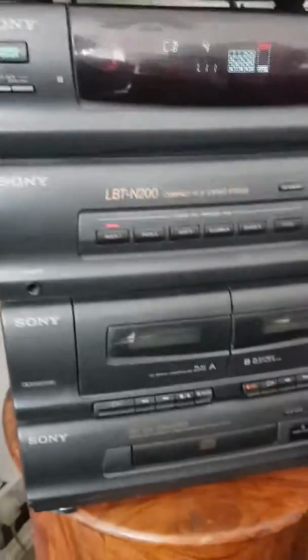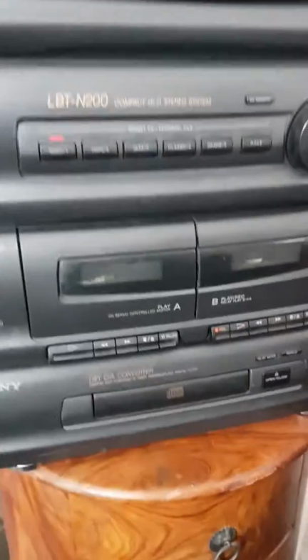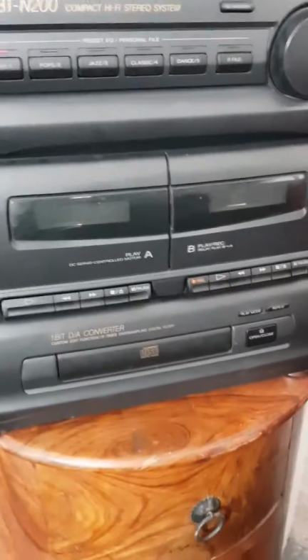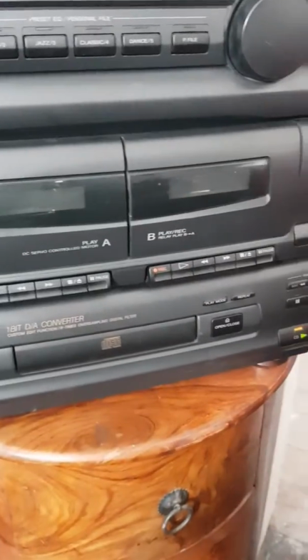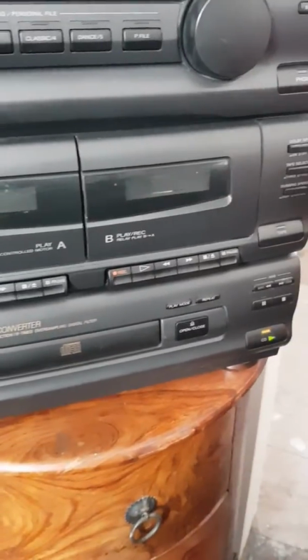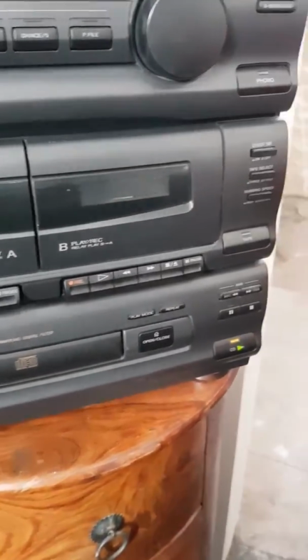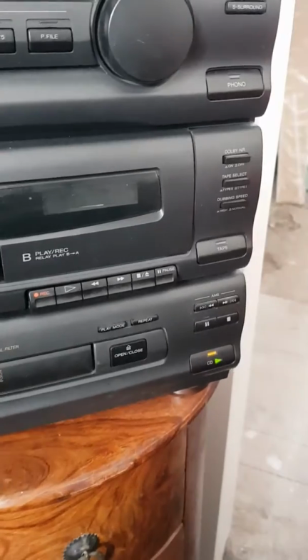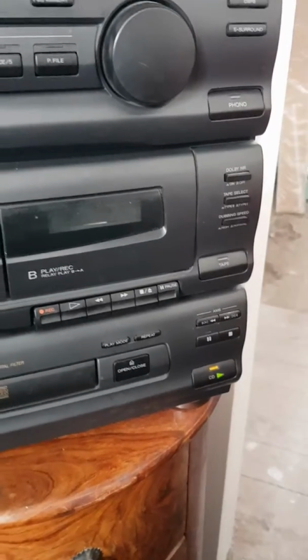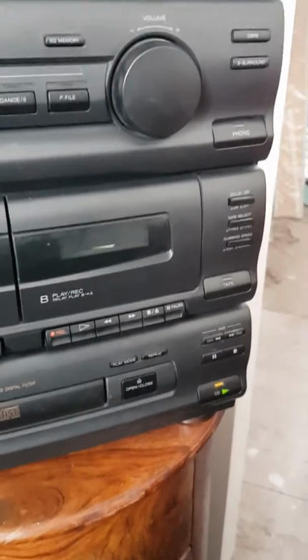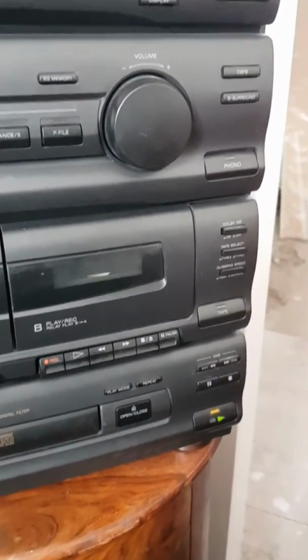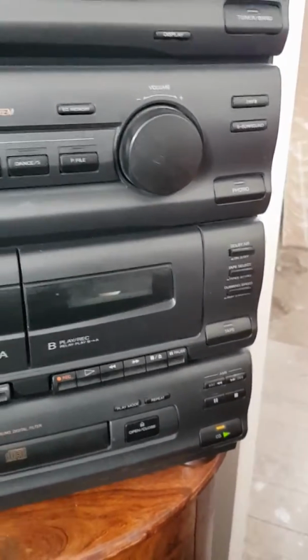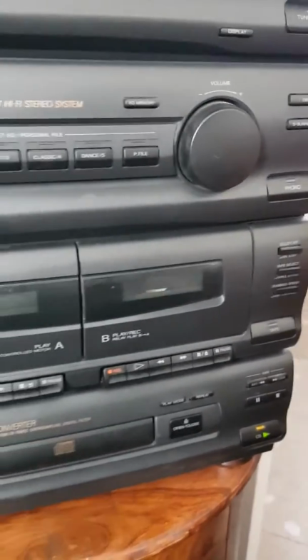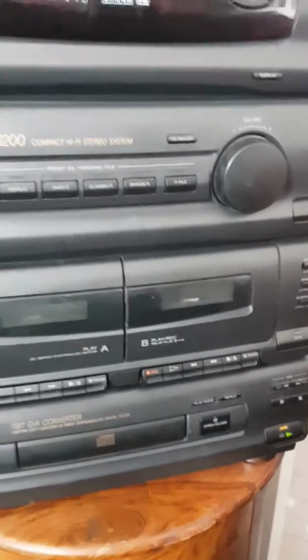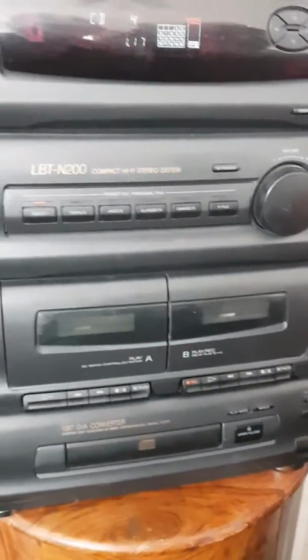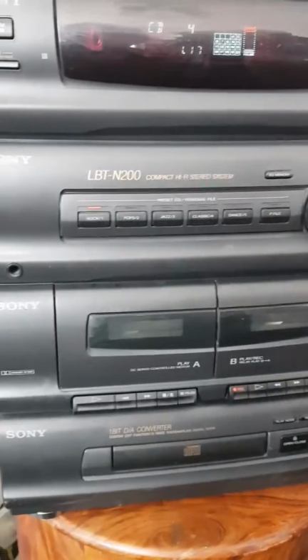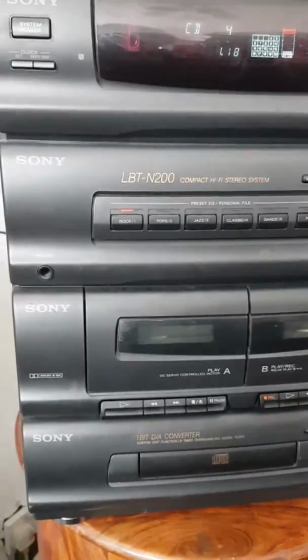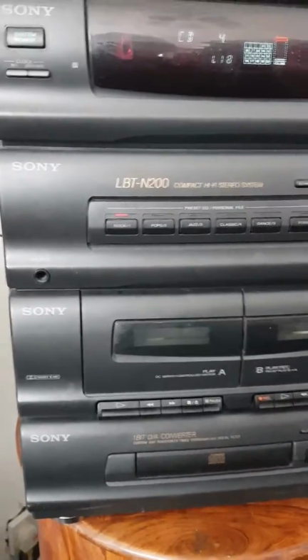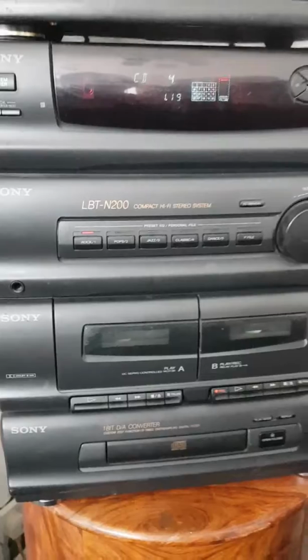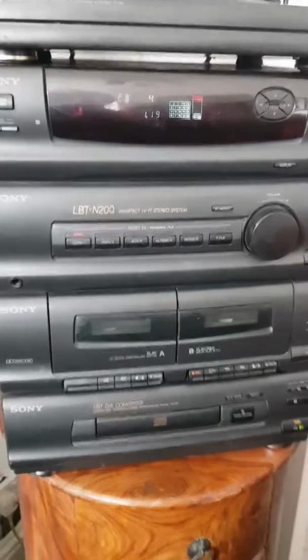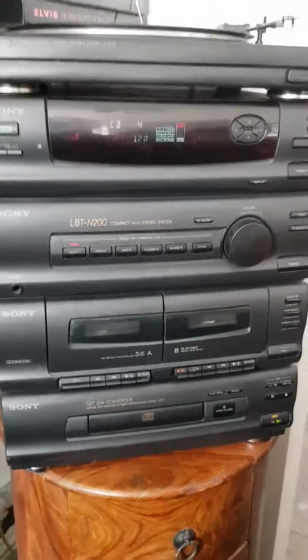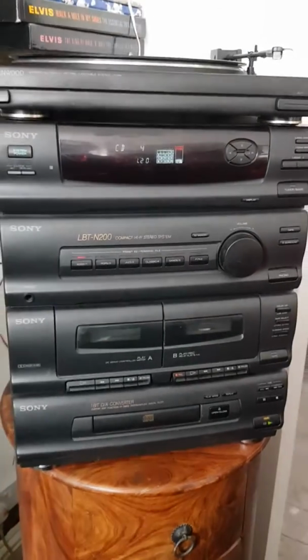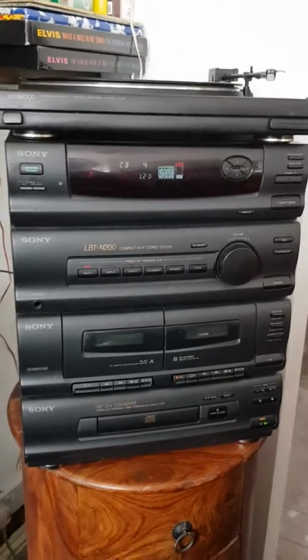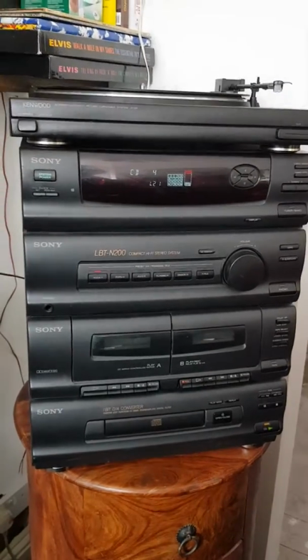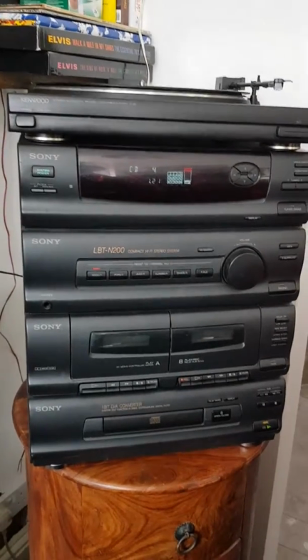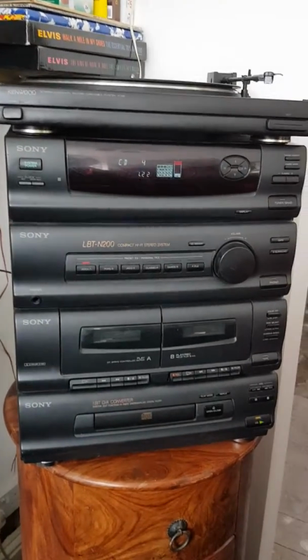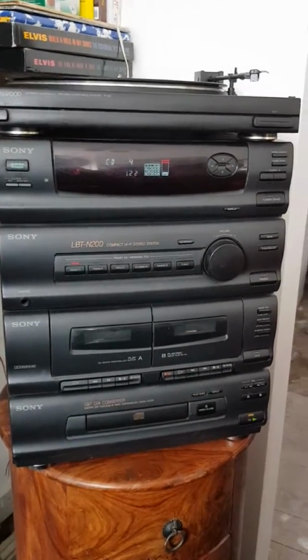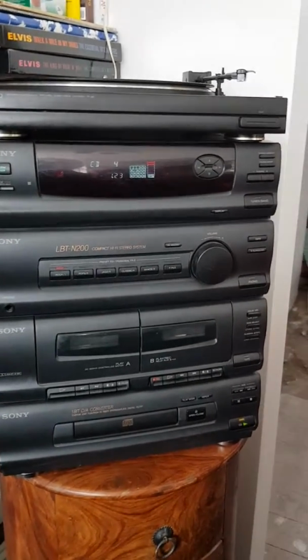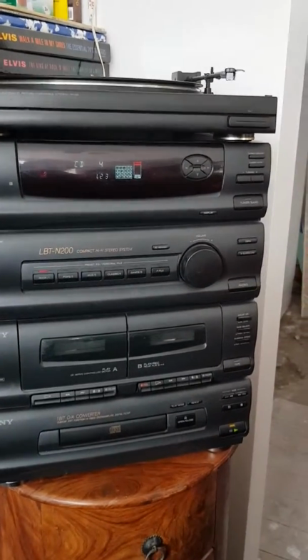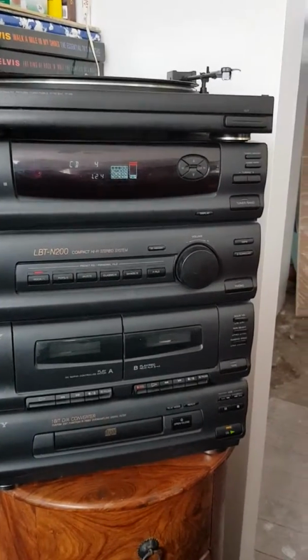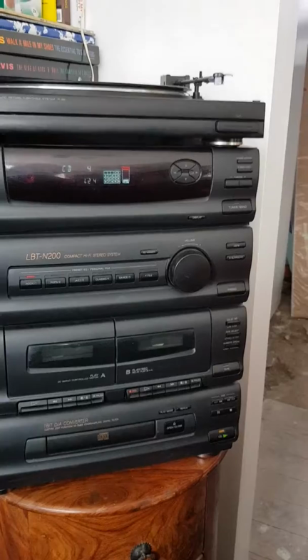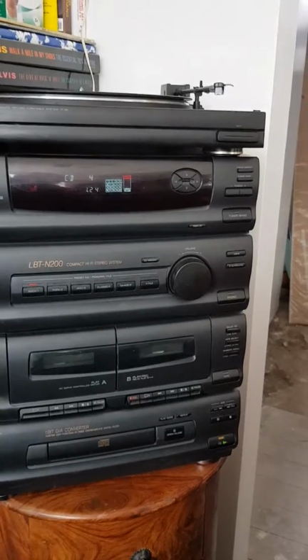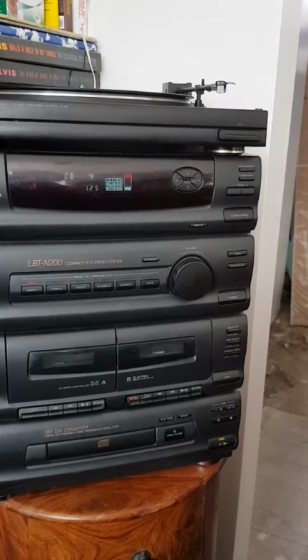Even though I only paid £50 for it, I was assured it was in perfect working condition and it's not. So I'm going to put a complaint into Shpock and contact the seller, and hopefully return the item.